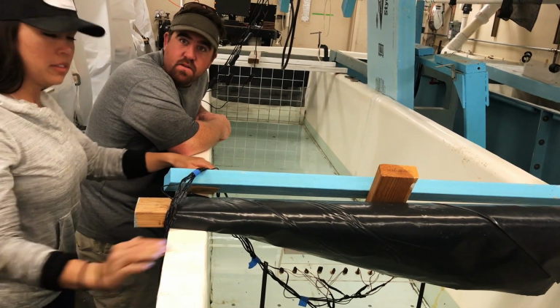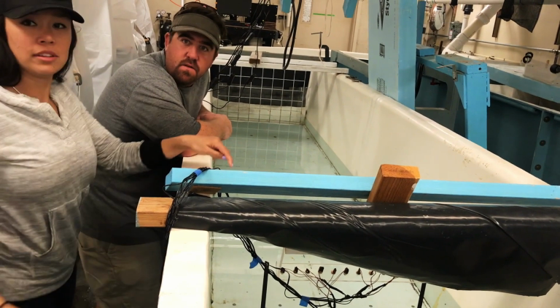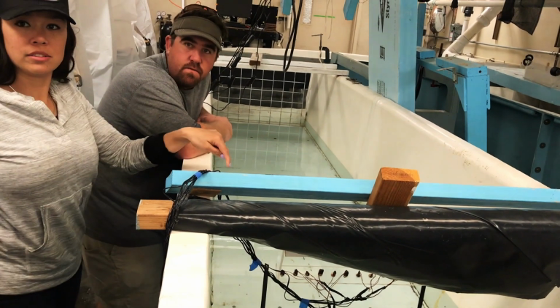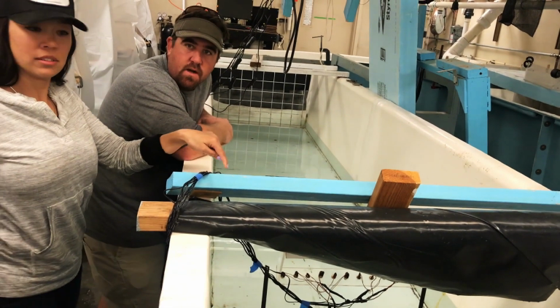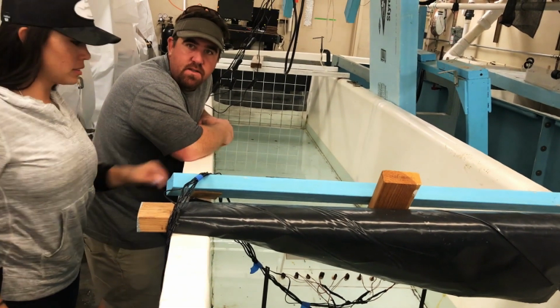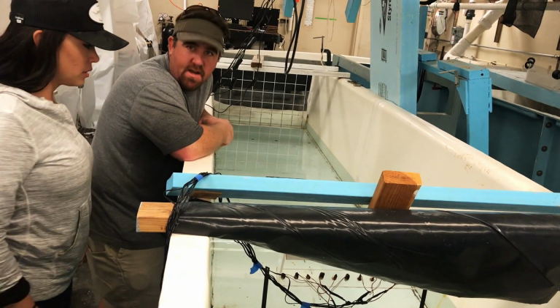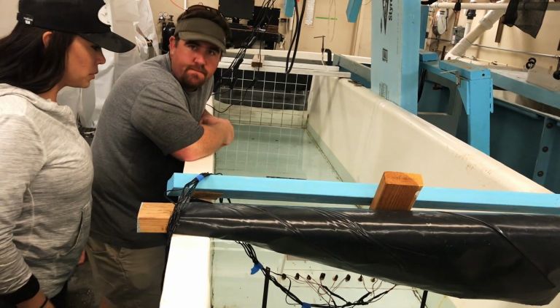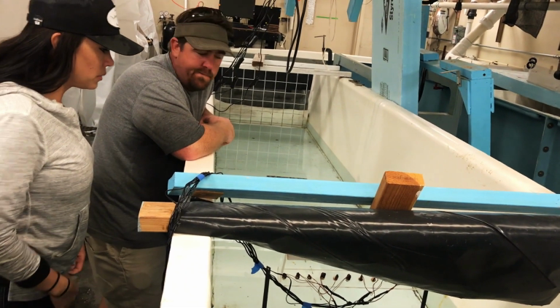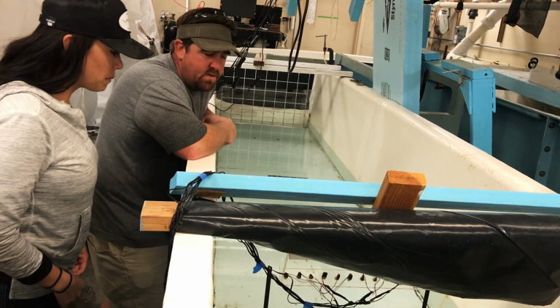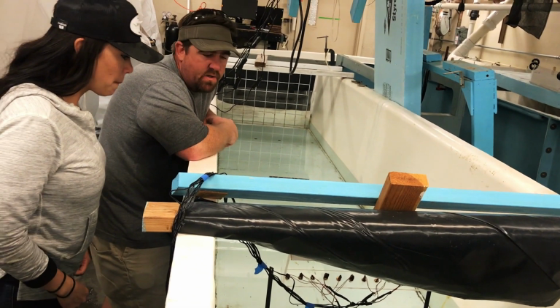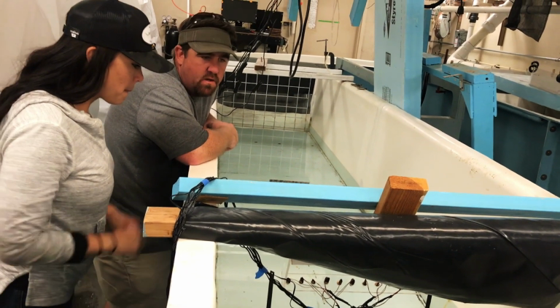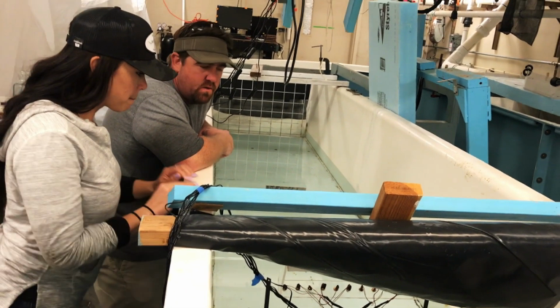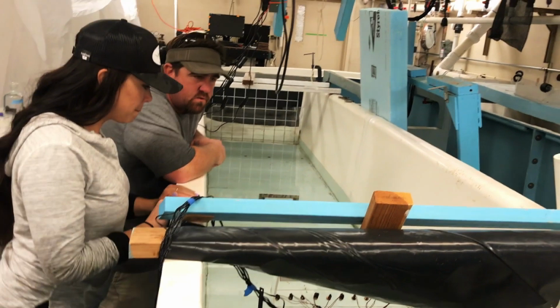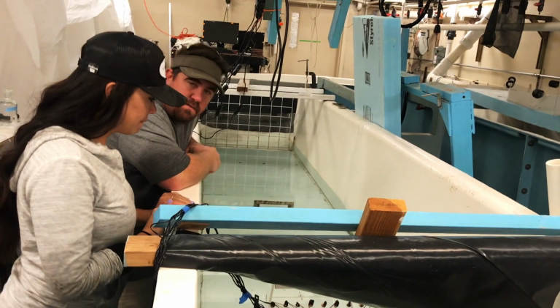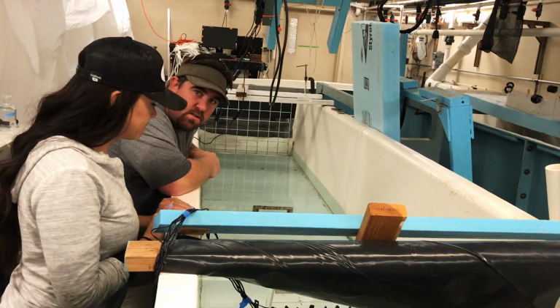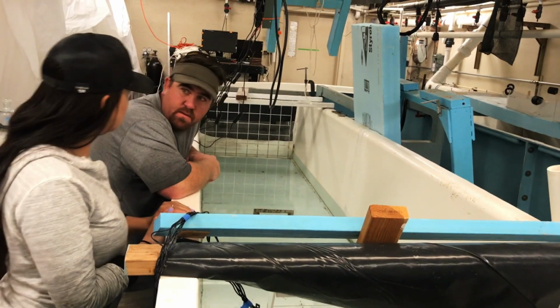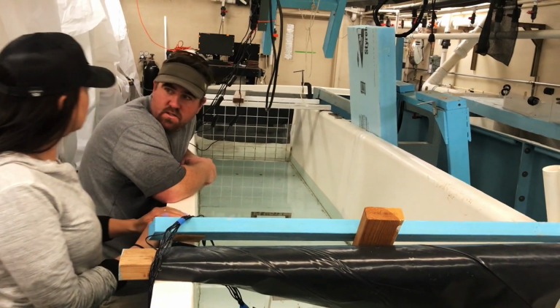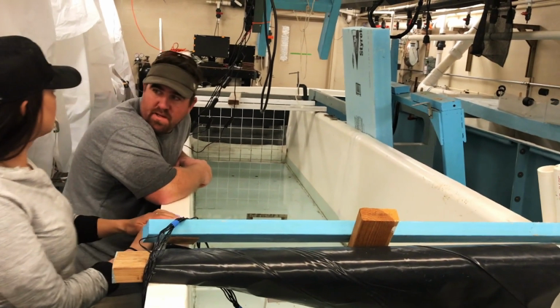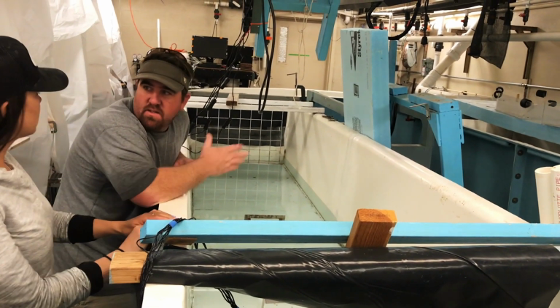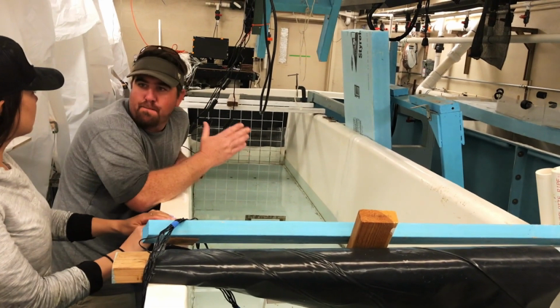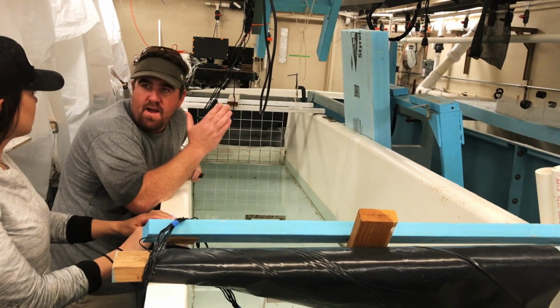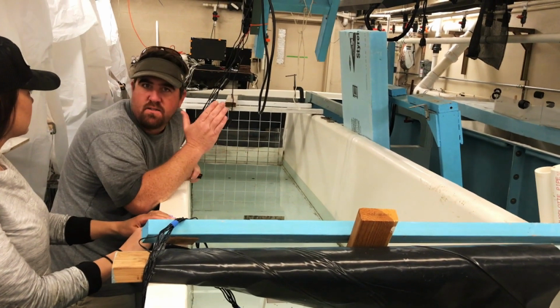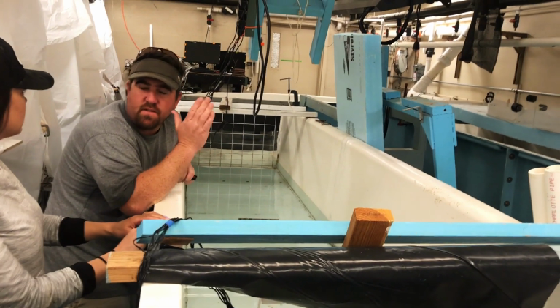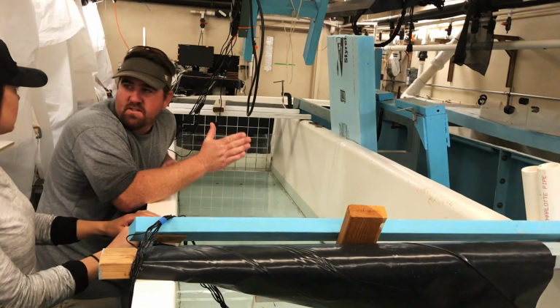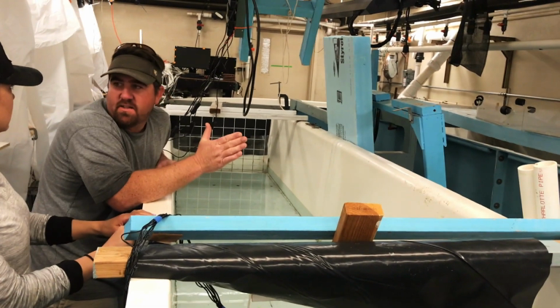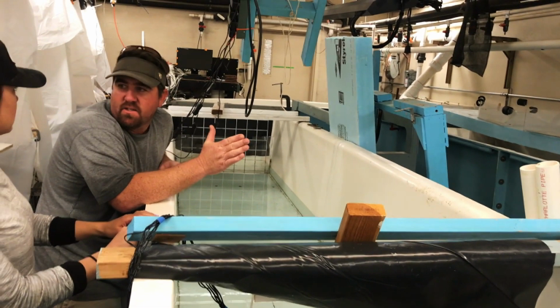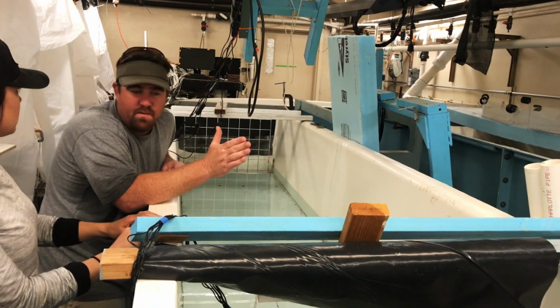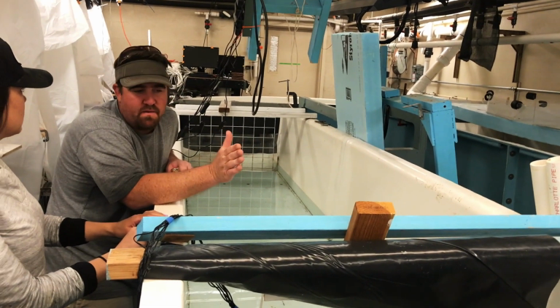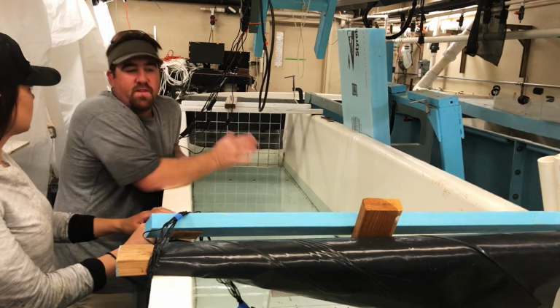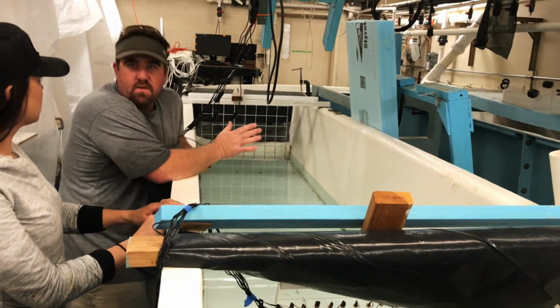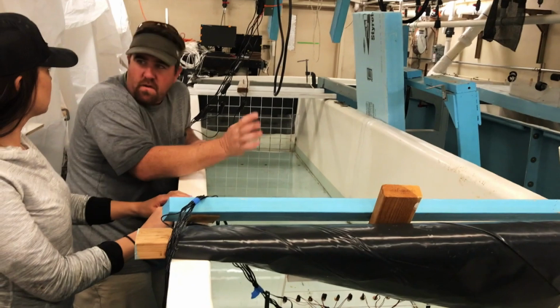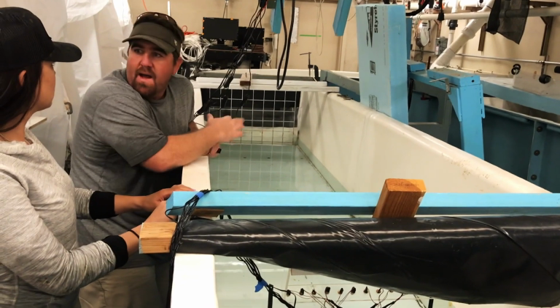Where they get stressed — their endurance and all that? It's what you call critical swimming velocity, which is basically the max velocity that they can swim at before they start to fall apart.